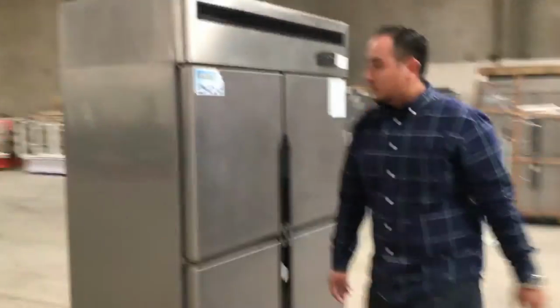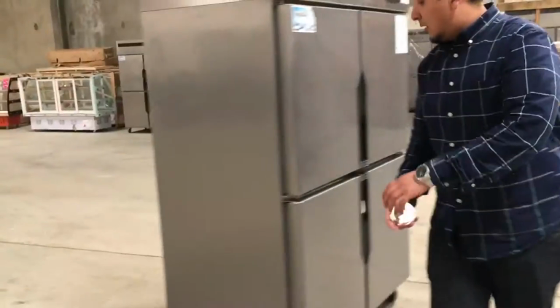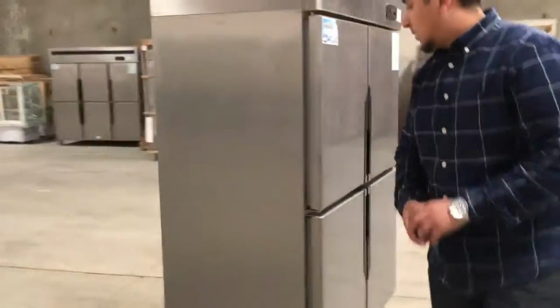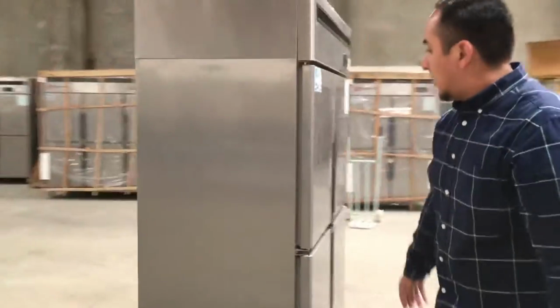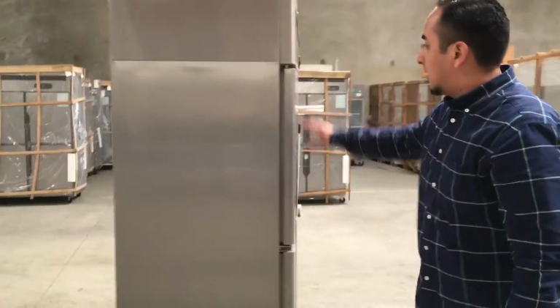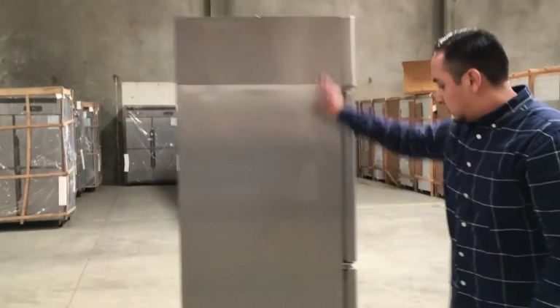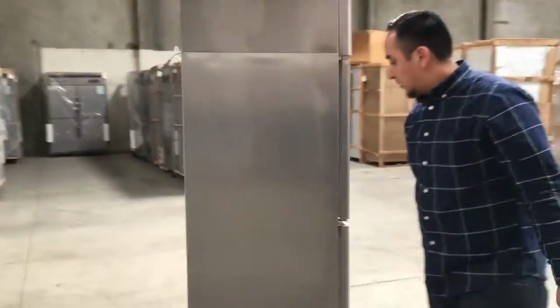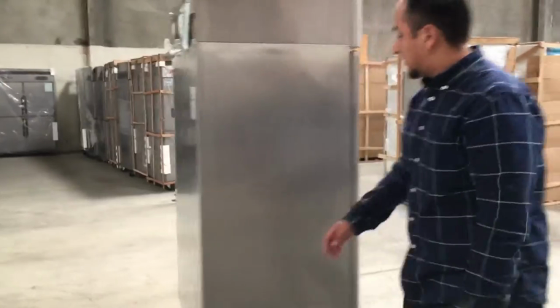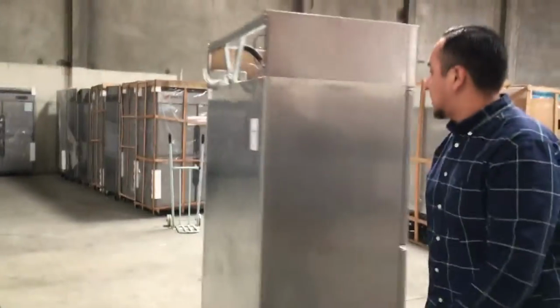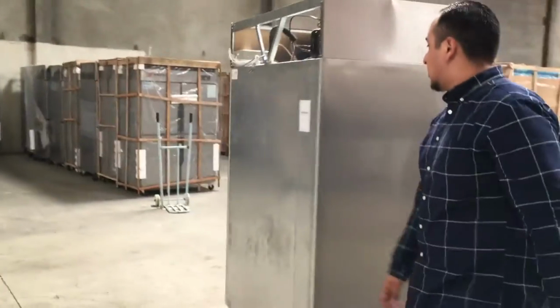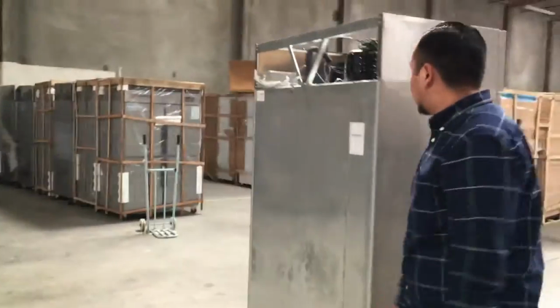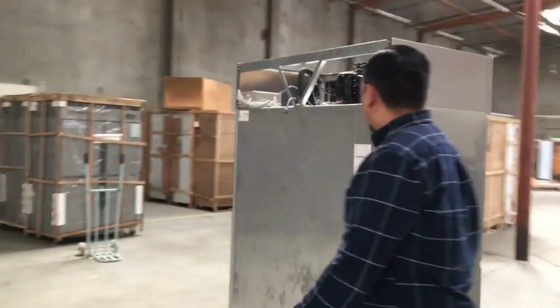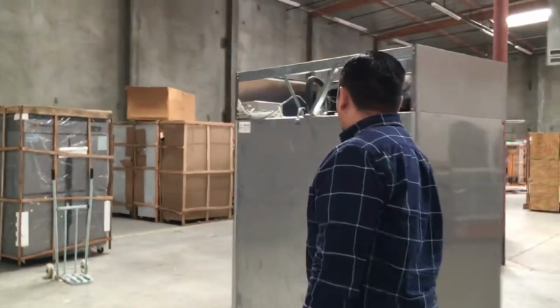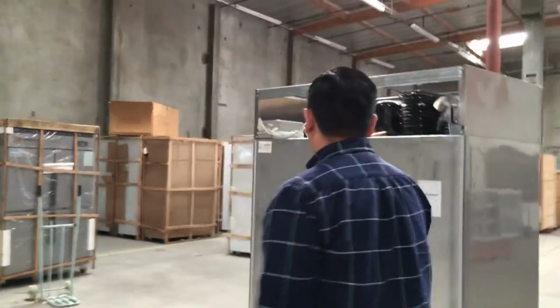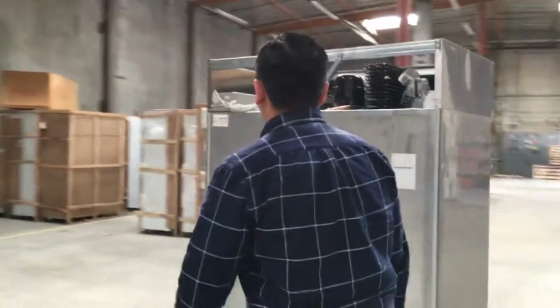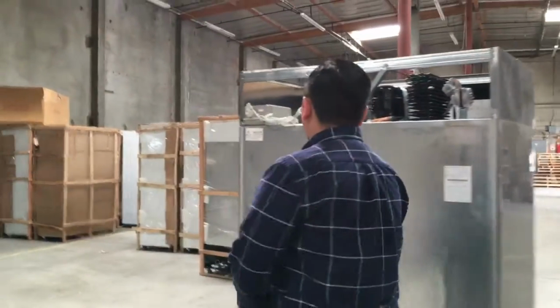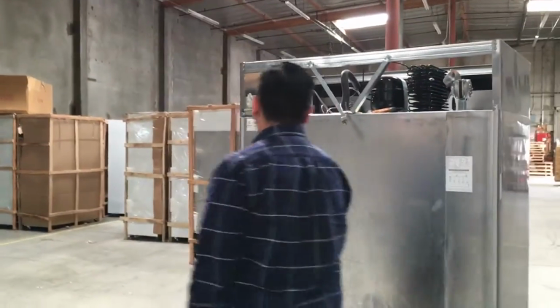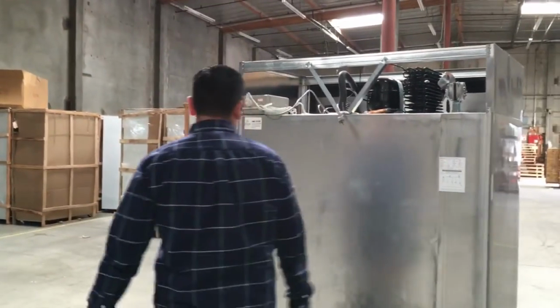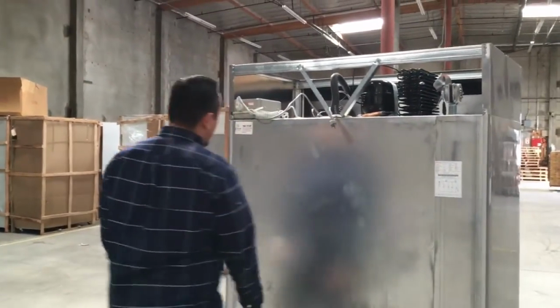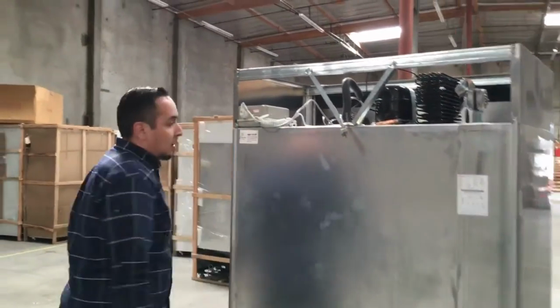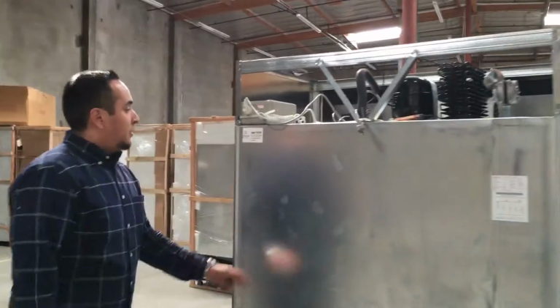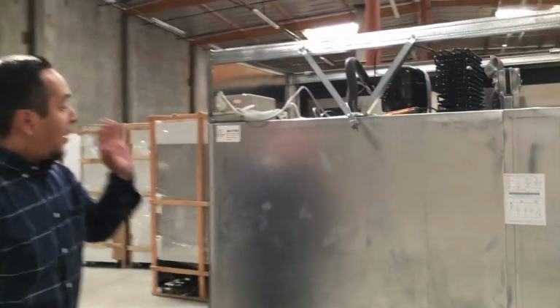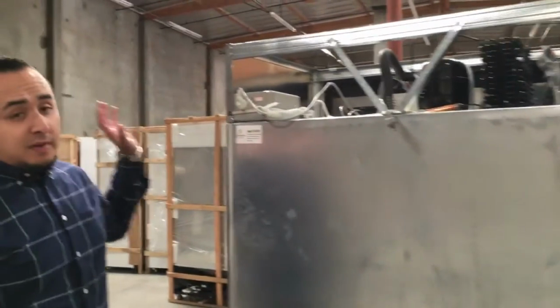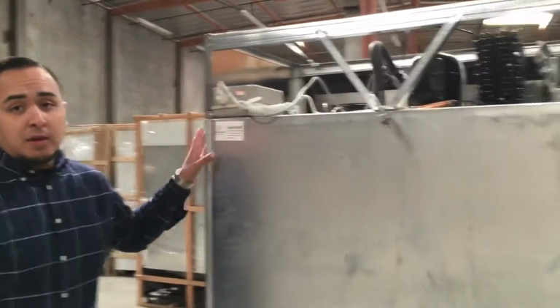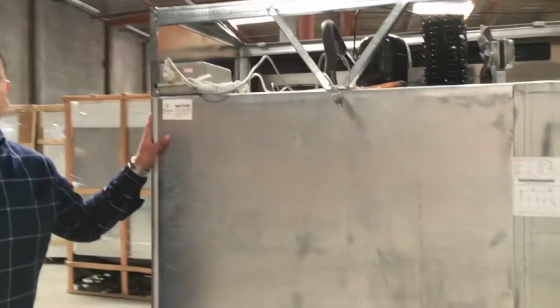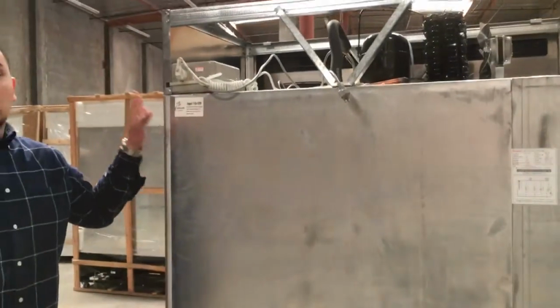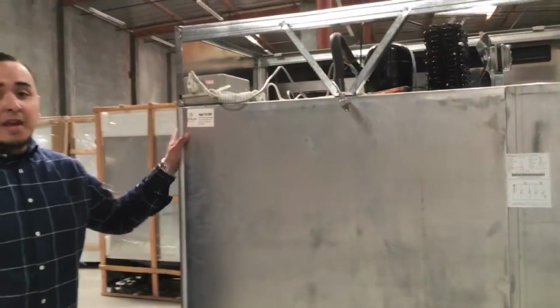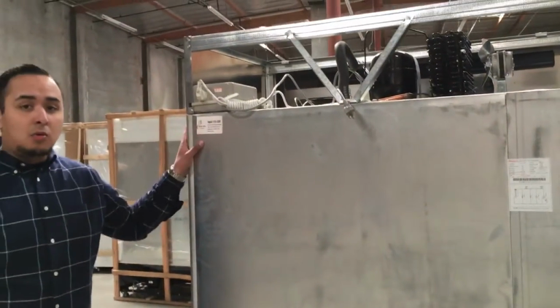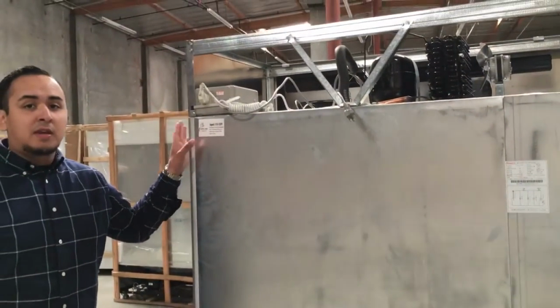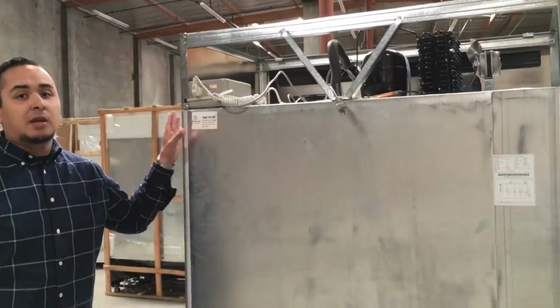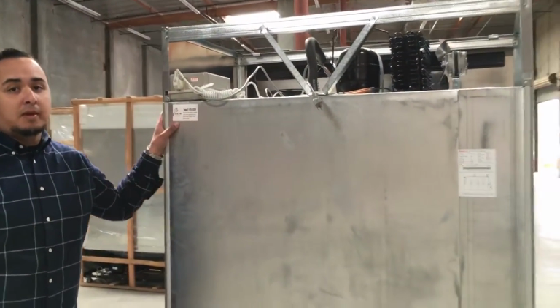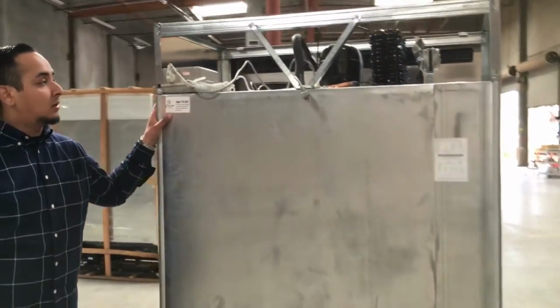You can see how it looks from the side — really, really nice stainless steel. The brand of this unit is called Yindu Kitchen Equipment.